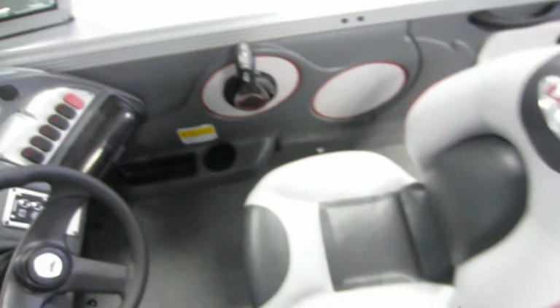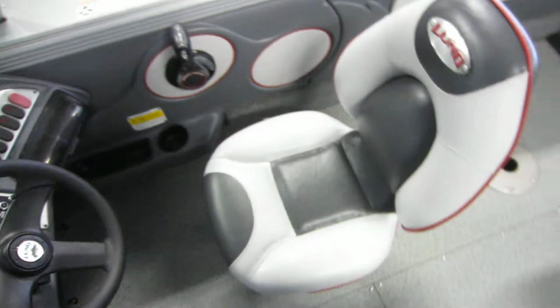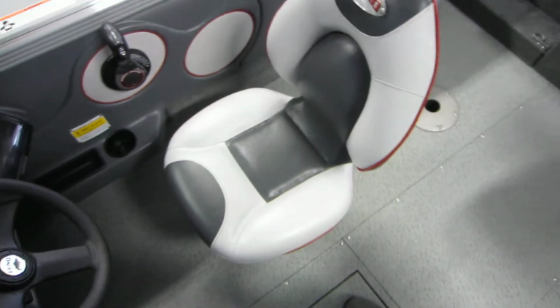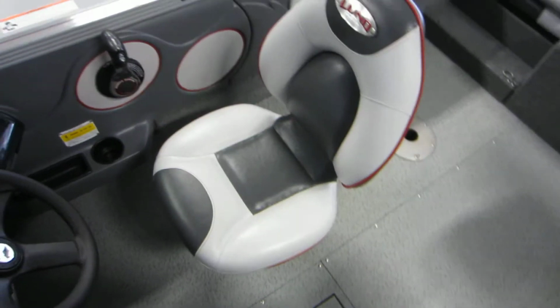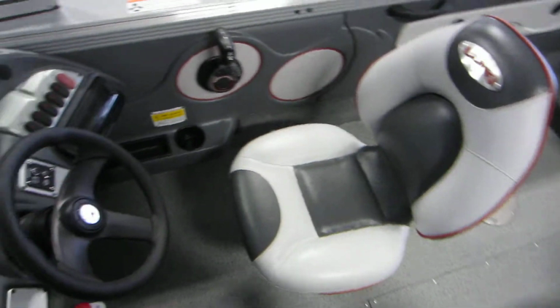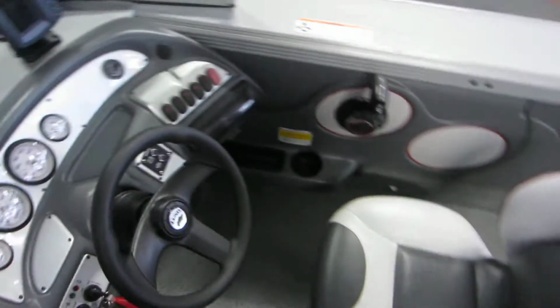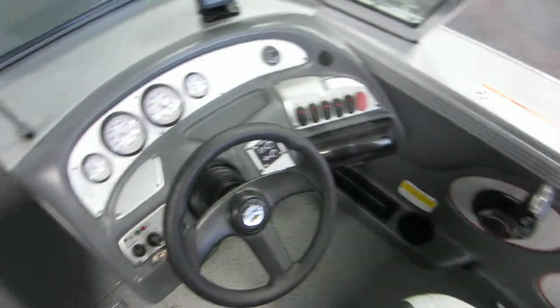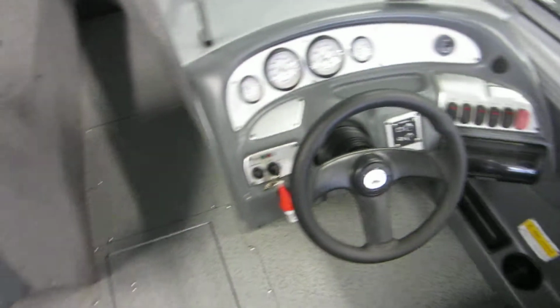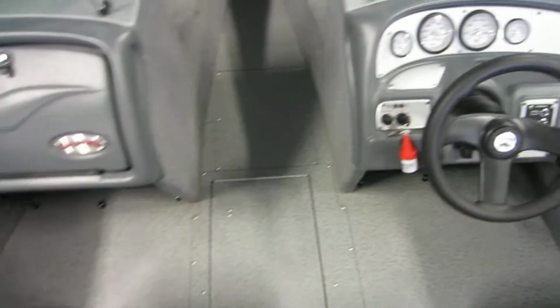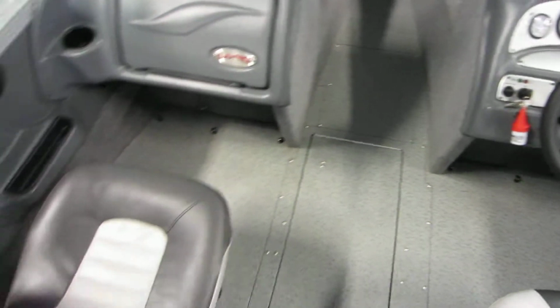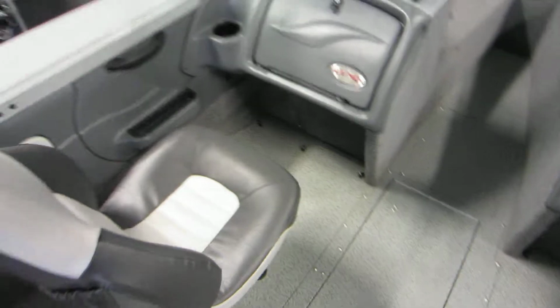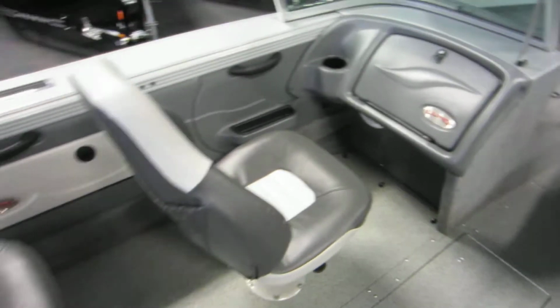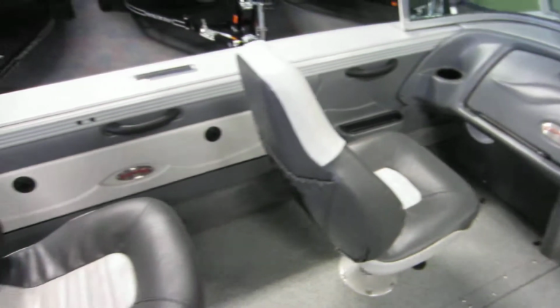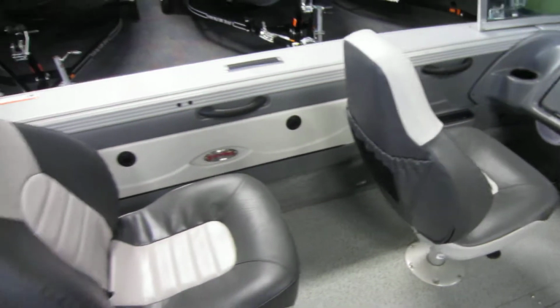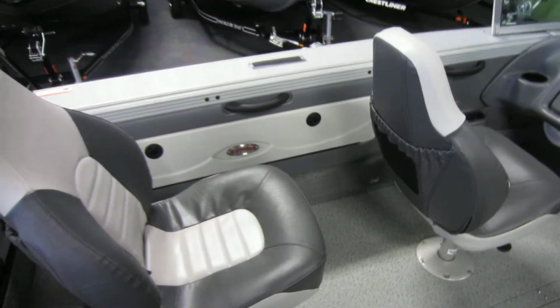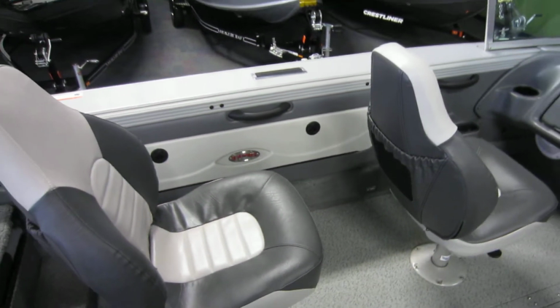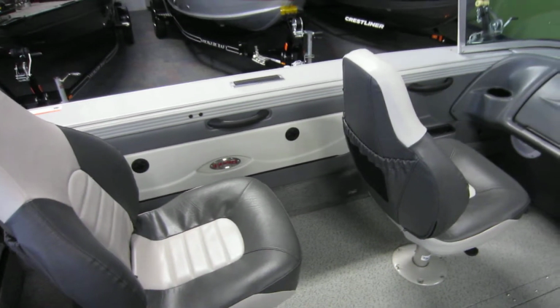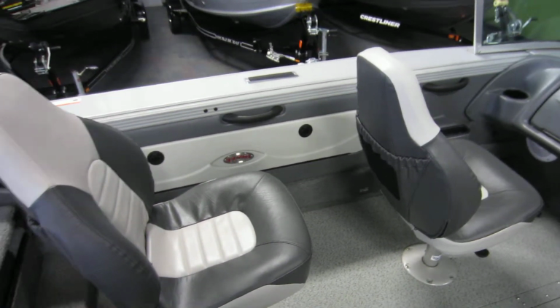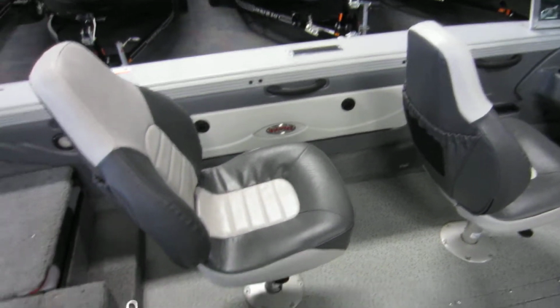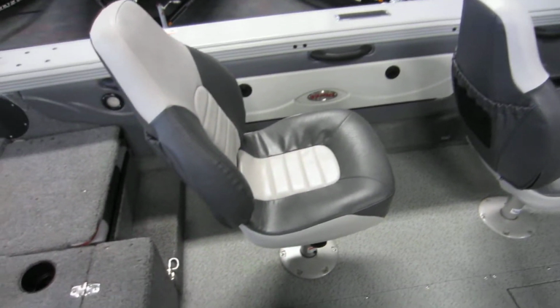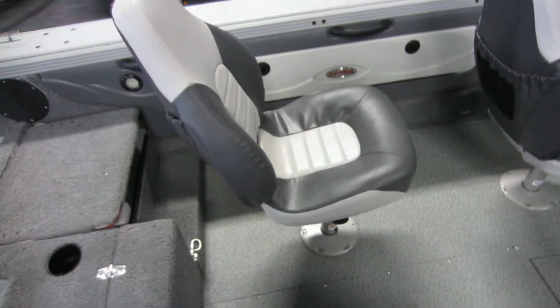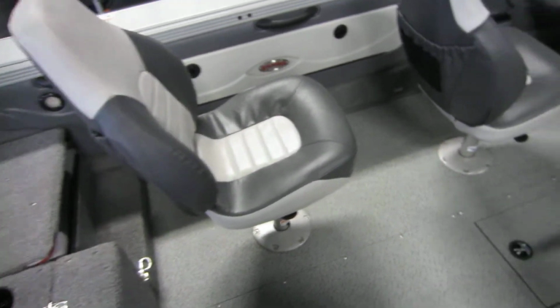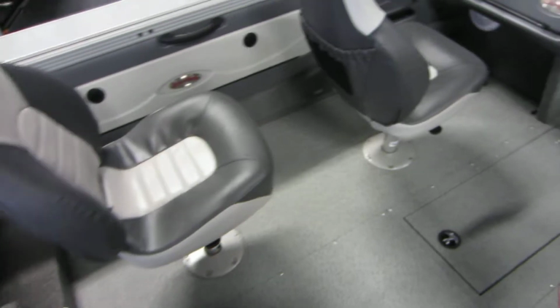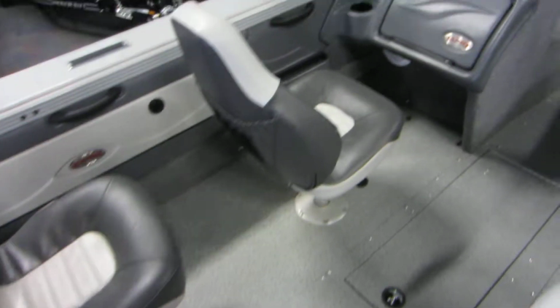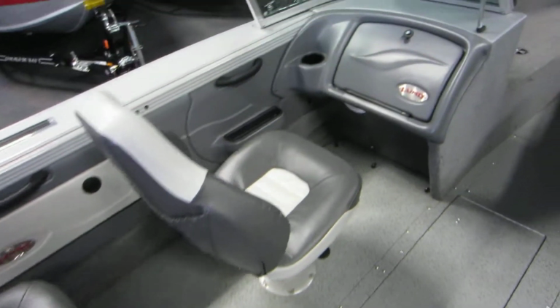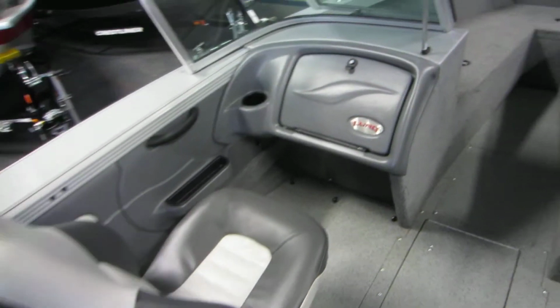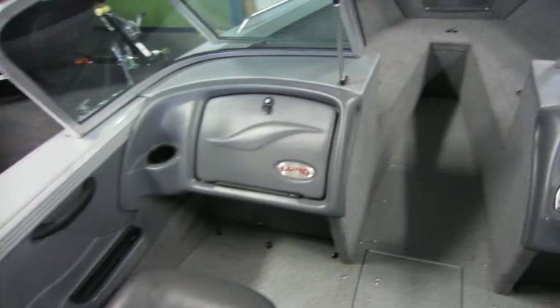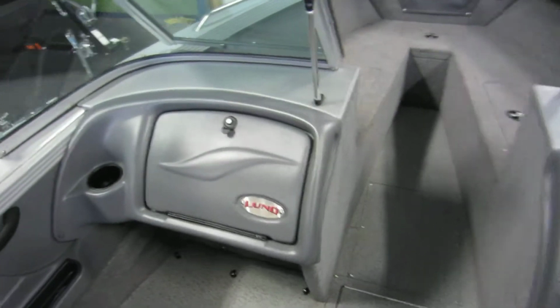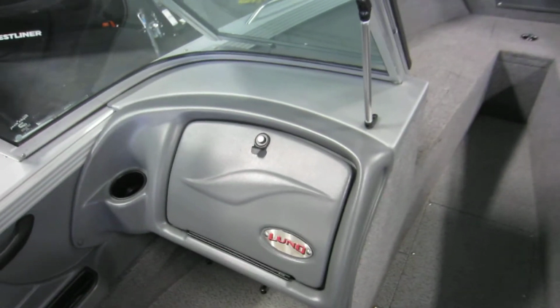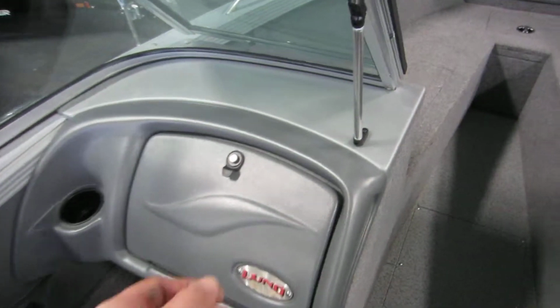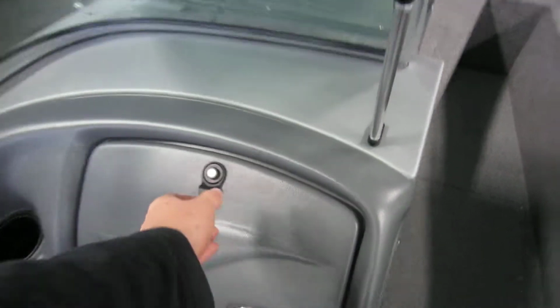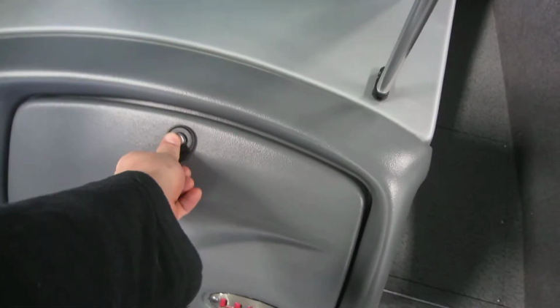Driver swivel seat. There are two movable swivel fishing seats with four floor bases to place them — three in the cockpit and one on the stern casting platform. Passenger console glove box.